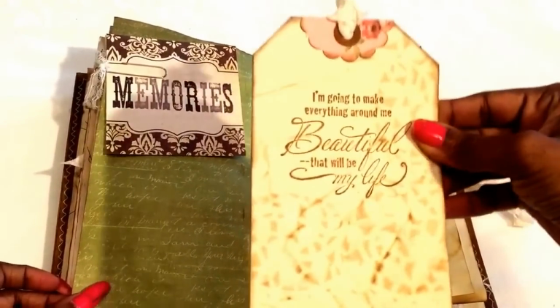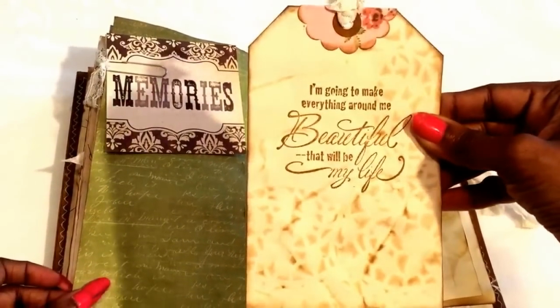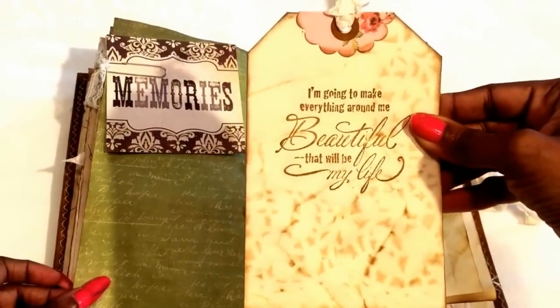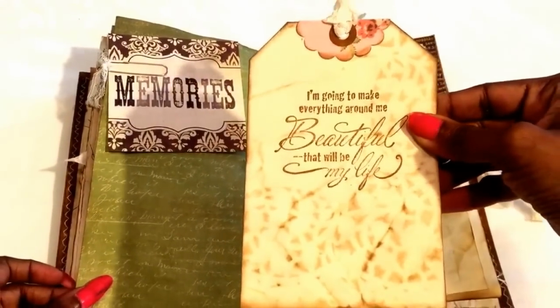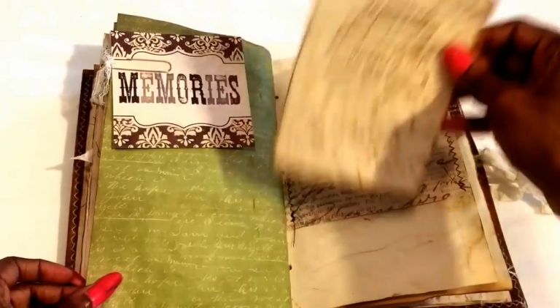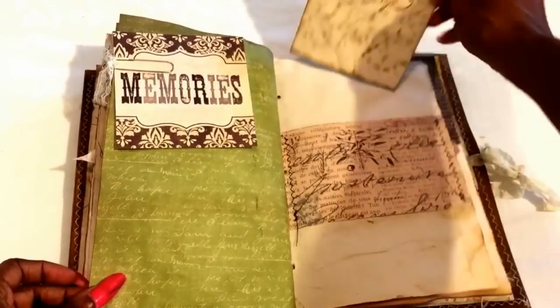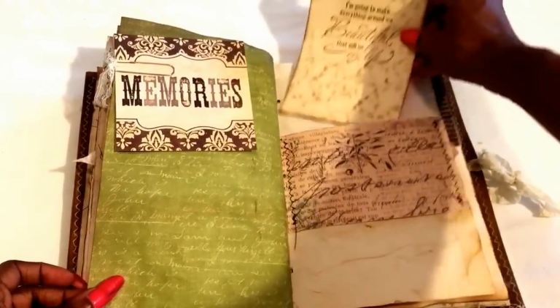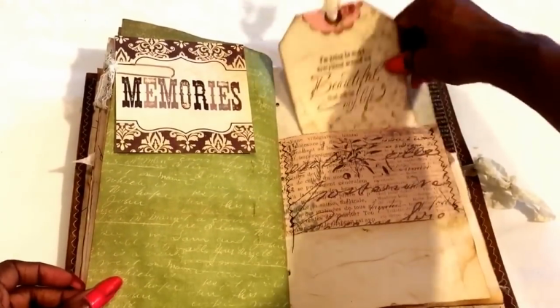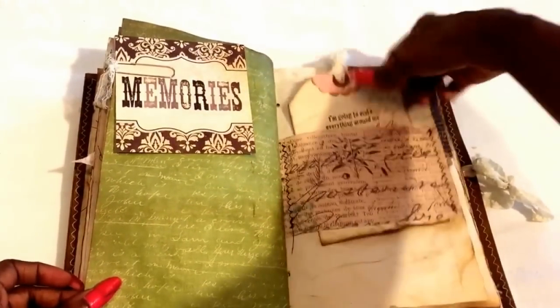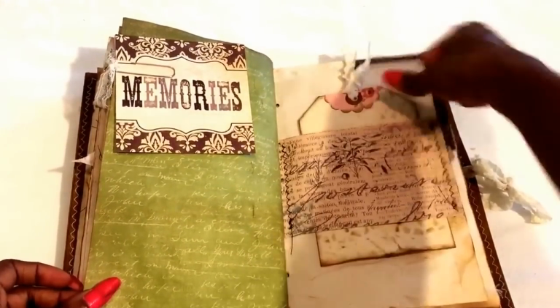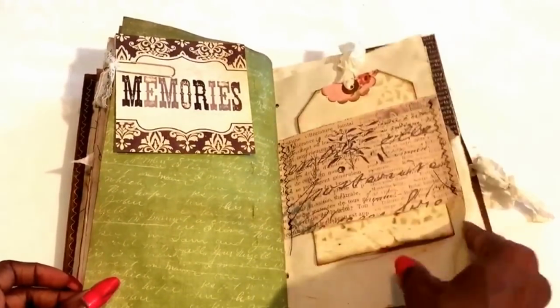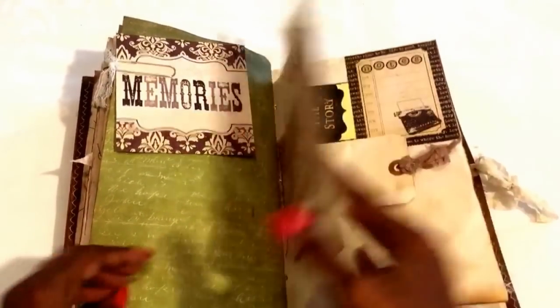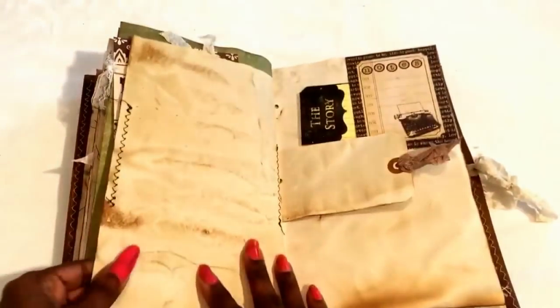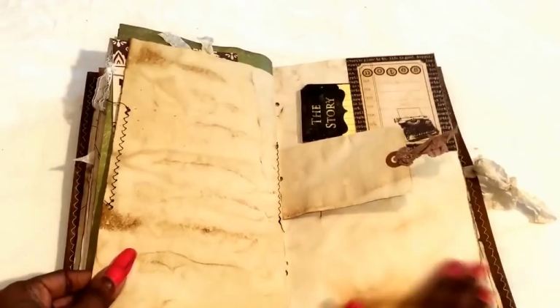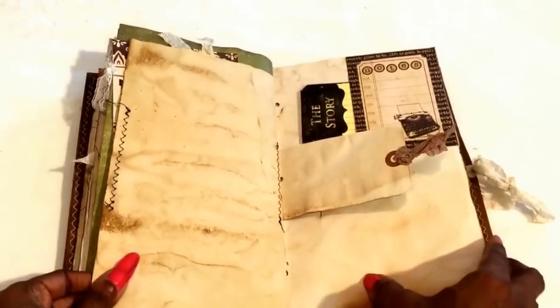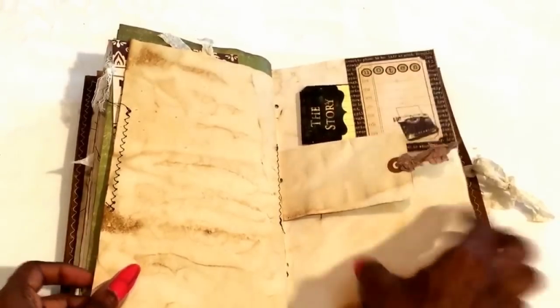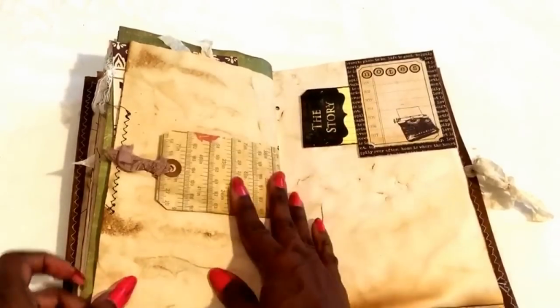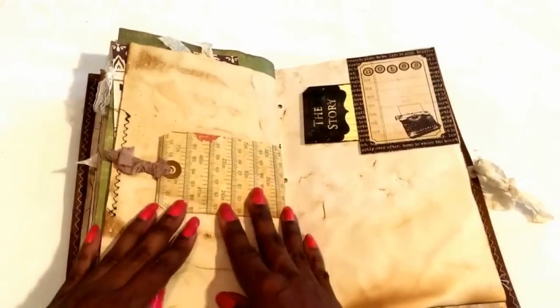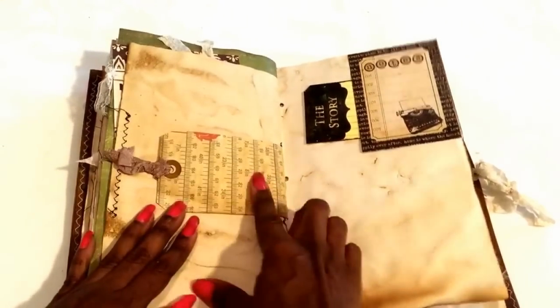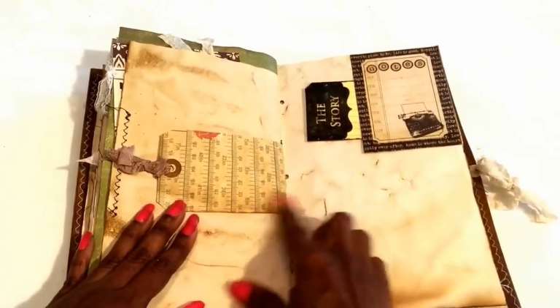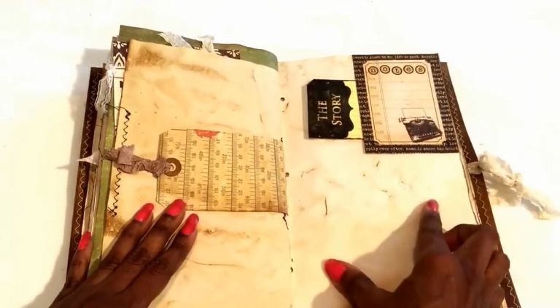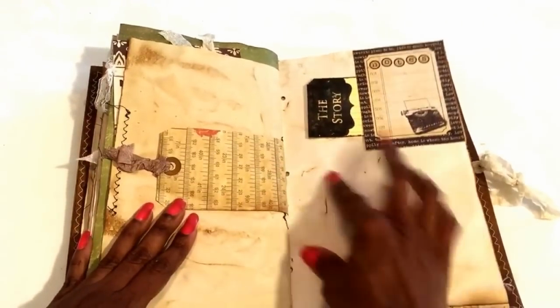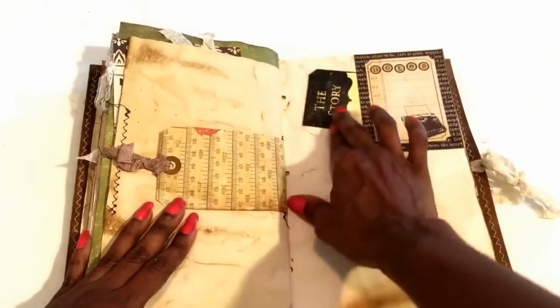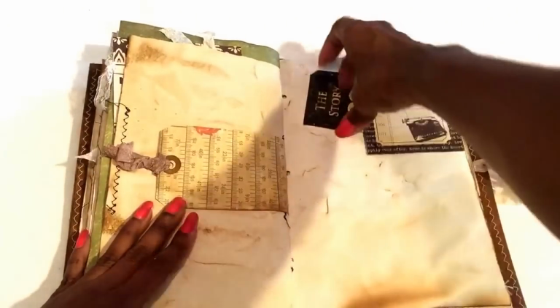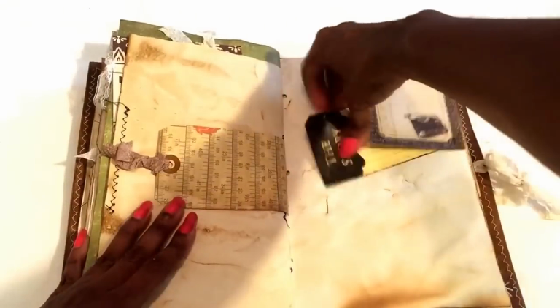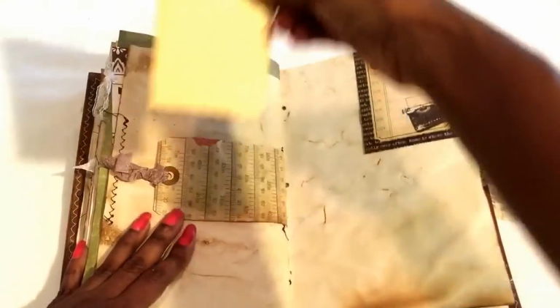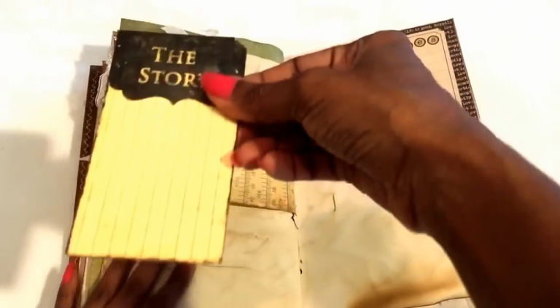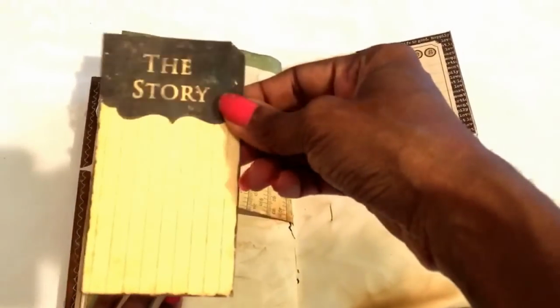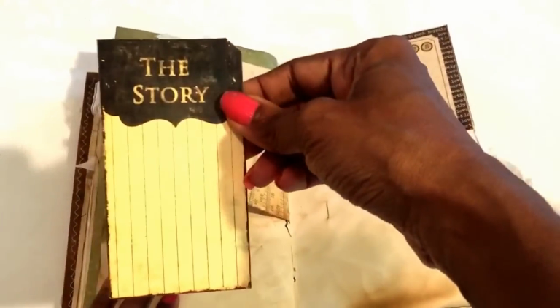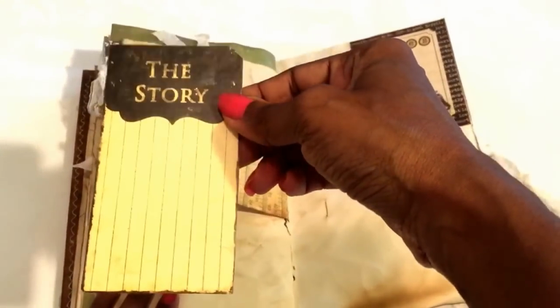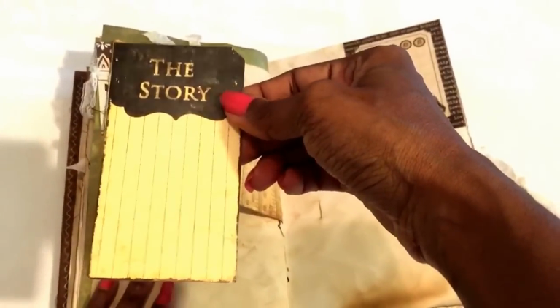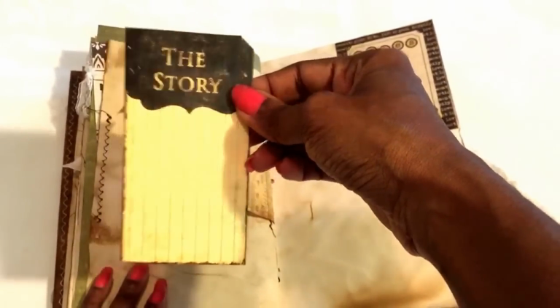The stamping came out beautiful — I'm working on the stamping. These are from Marion Smith.